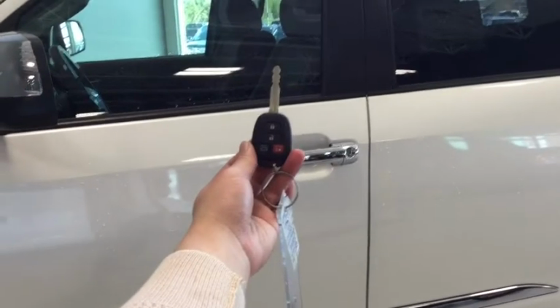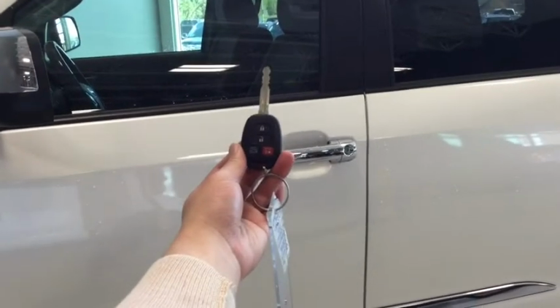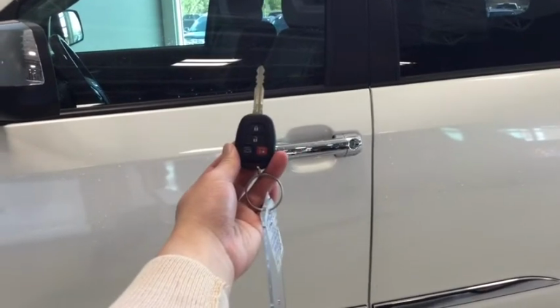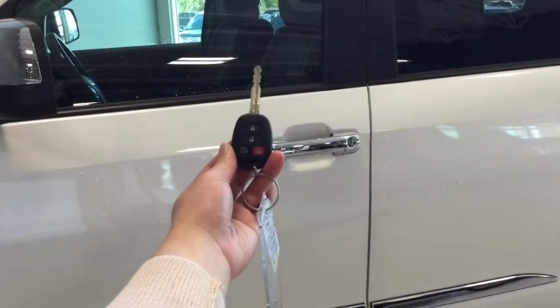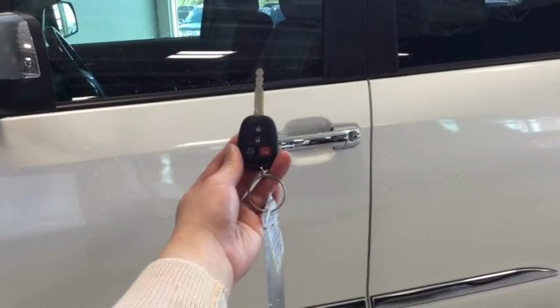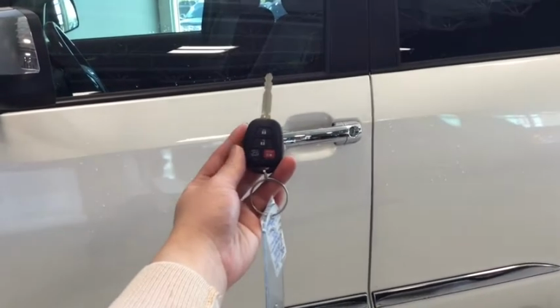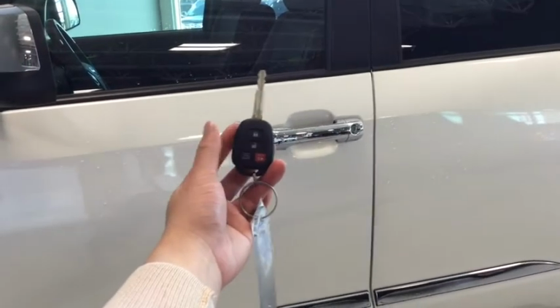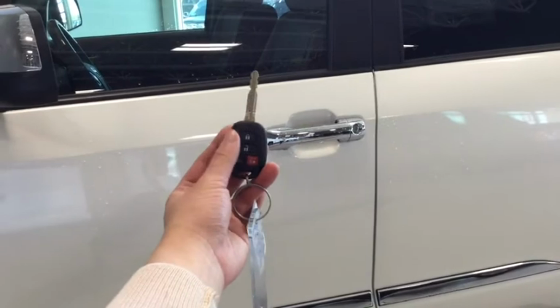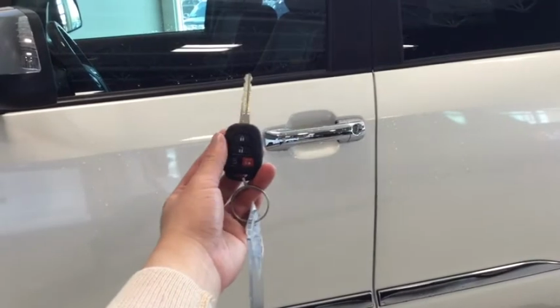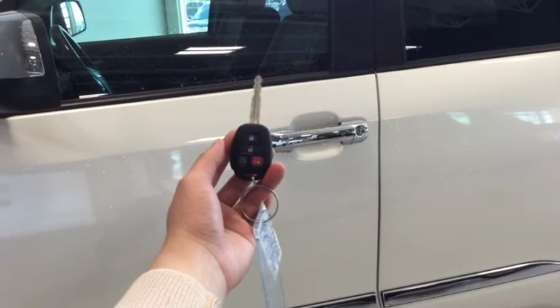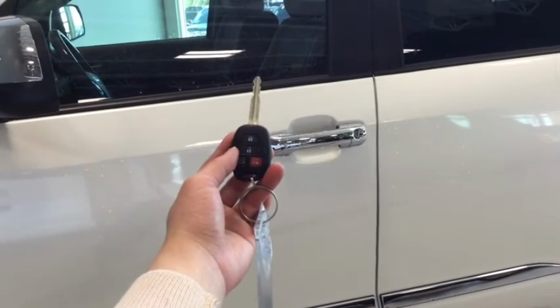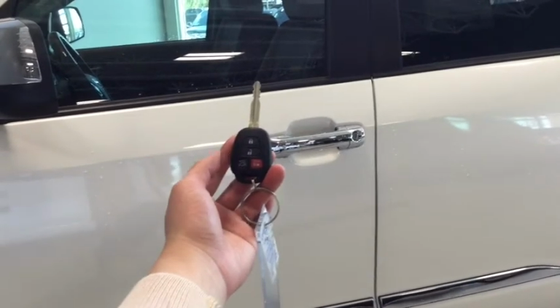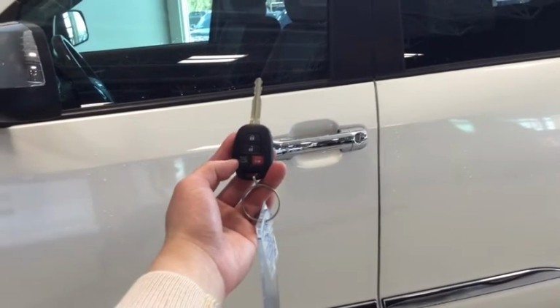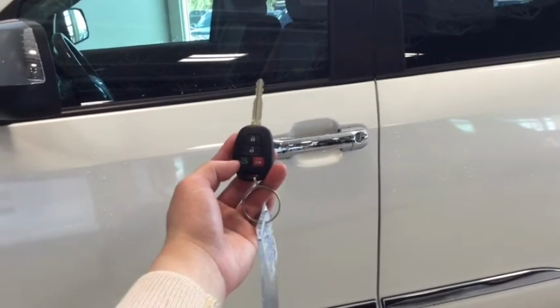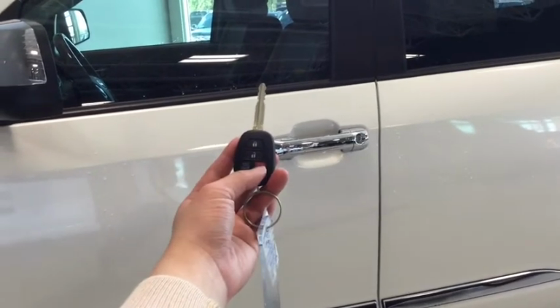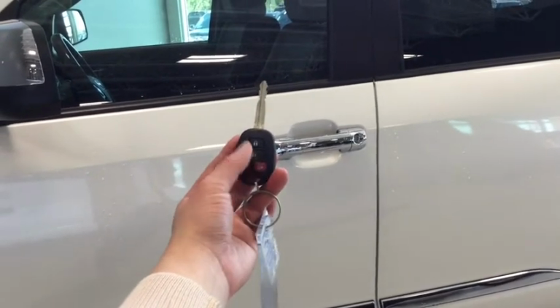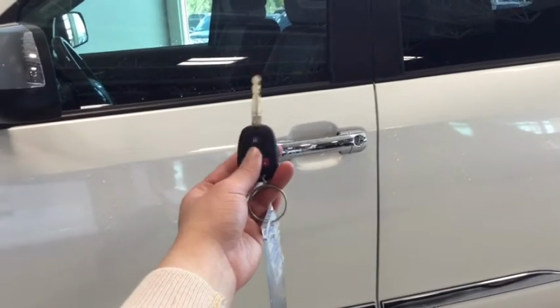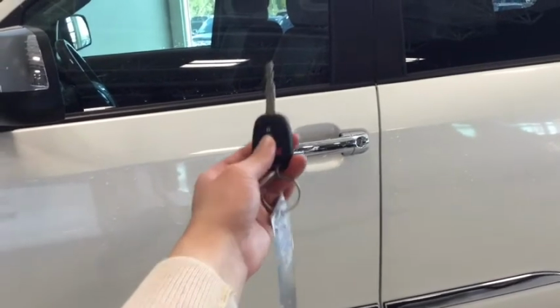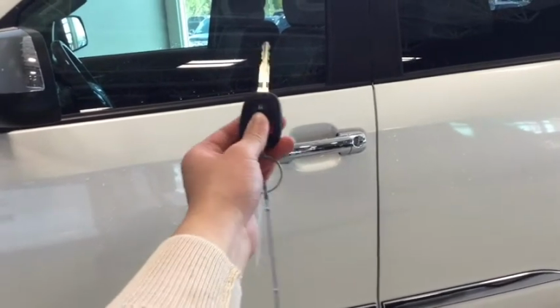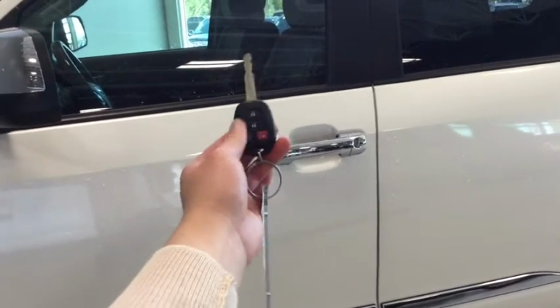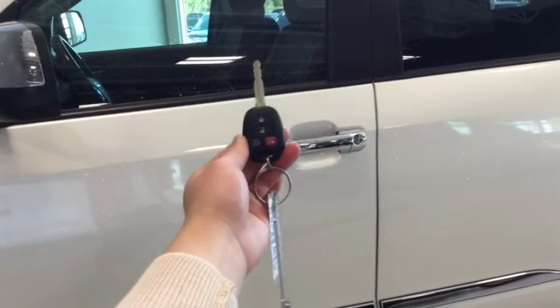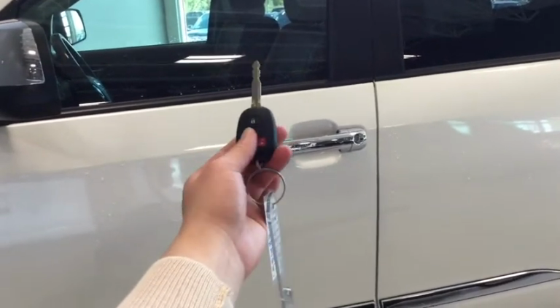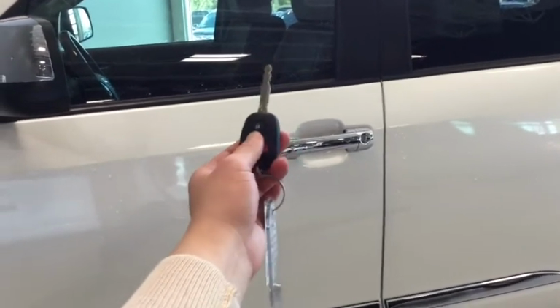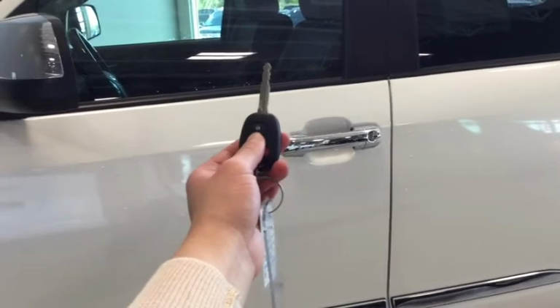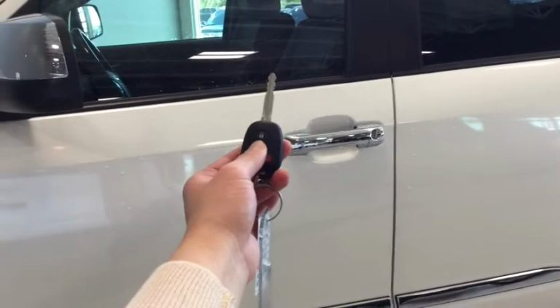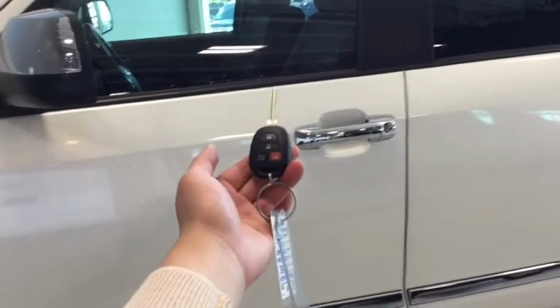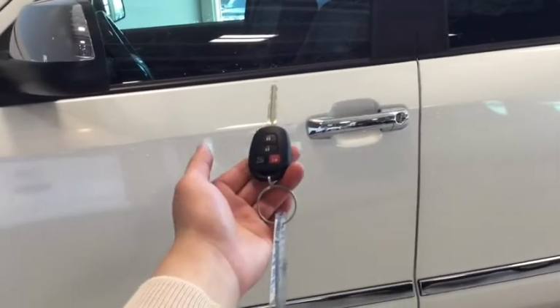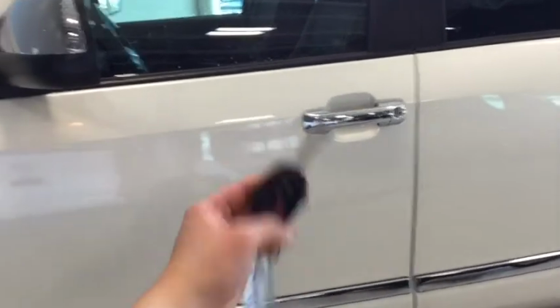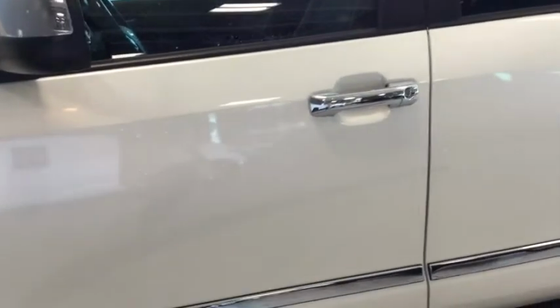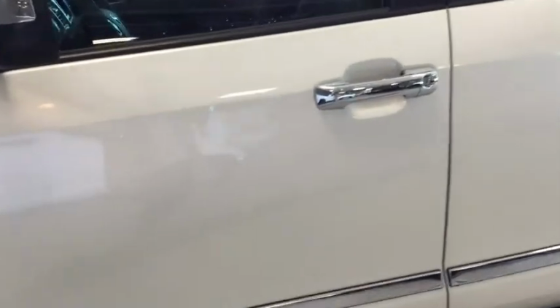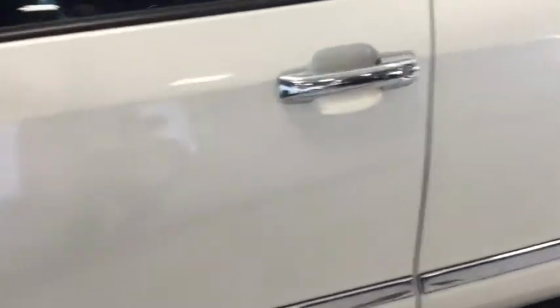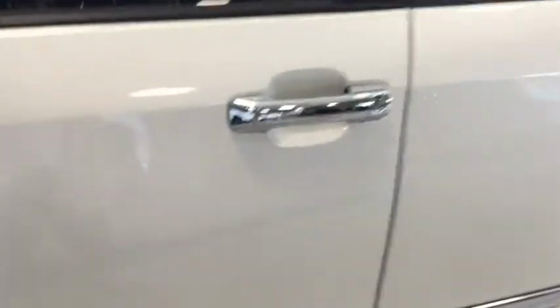Helping you into your Sequoia is your handy key fob. You have the lock, the unlock, as well as your power lift gate and your panic button. To unlock your driver's side, simply press once; to unlock all four doors, press twice.